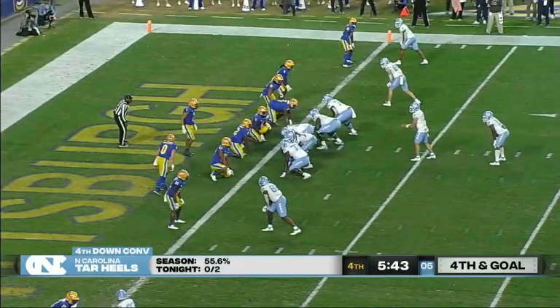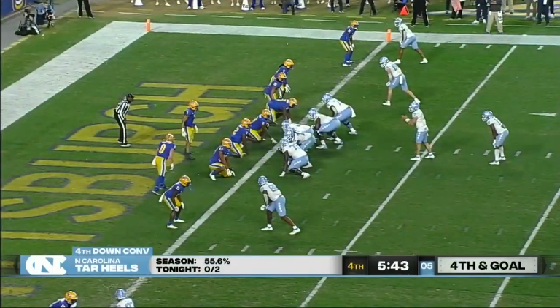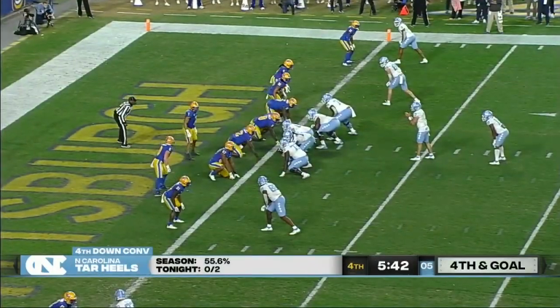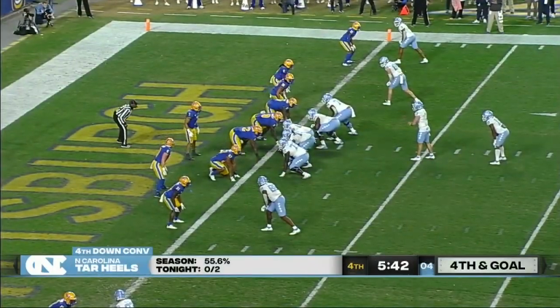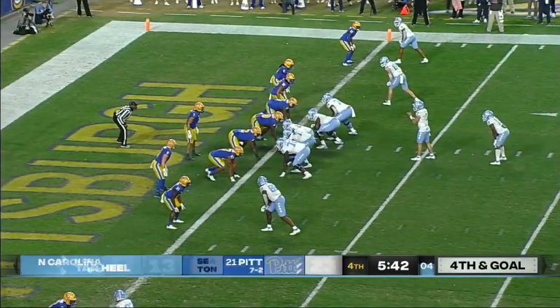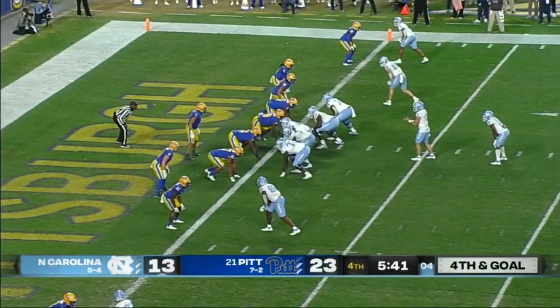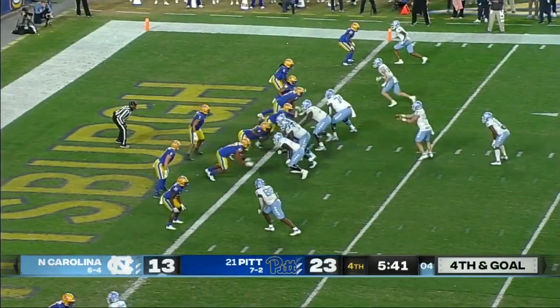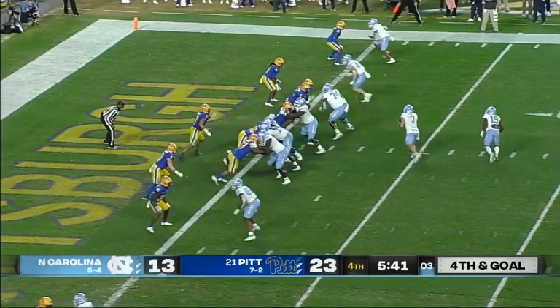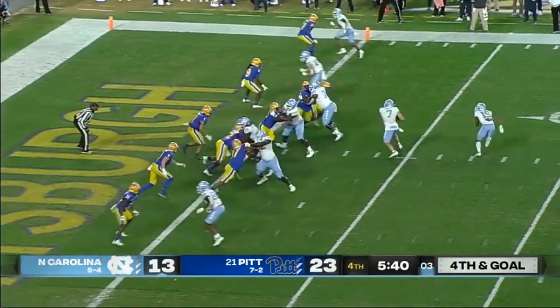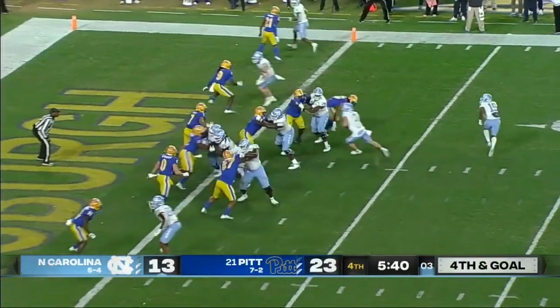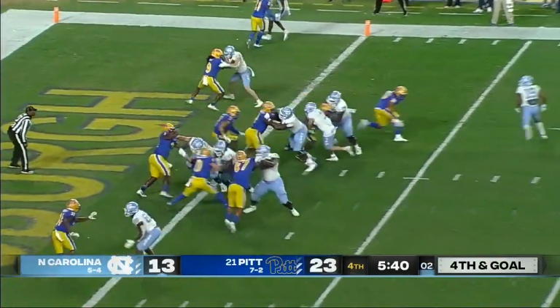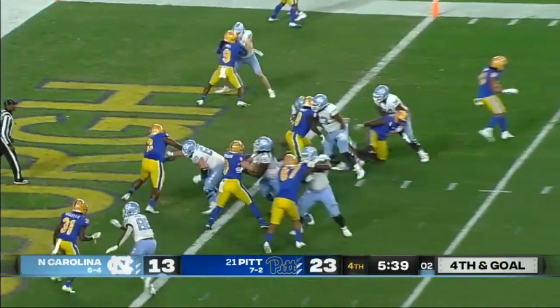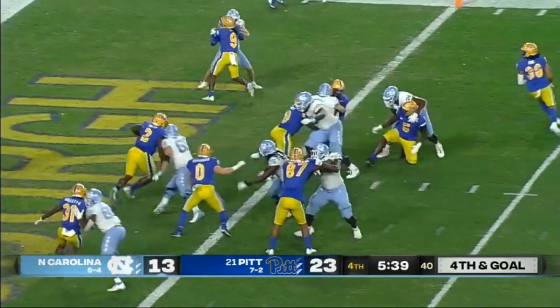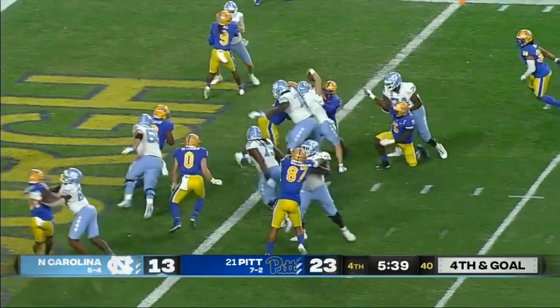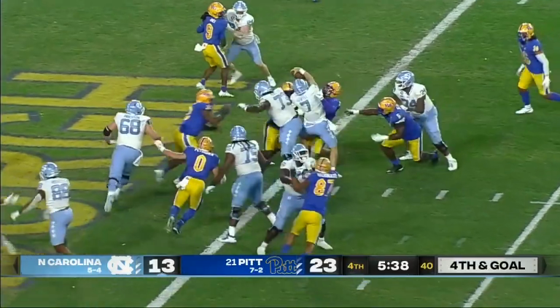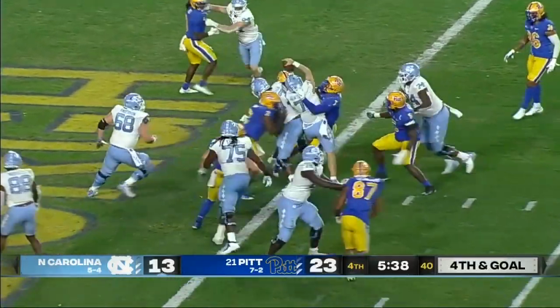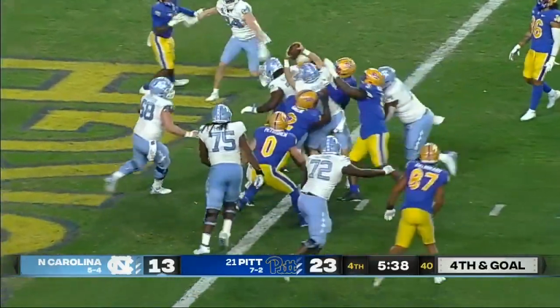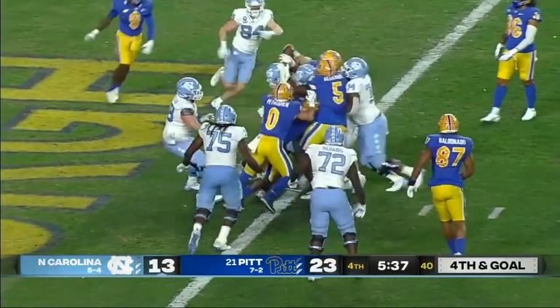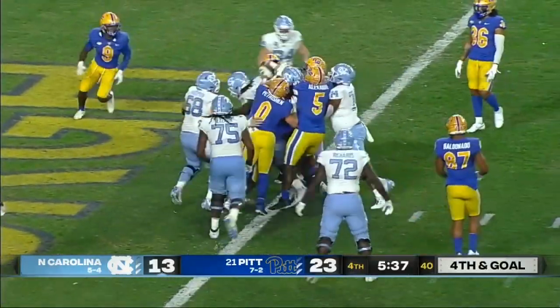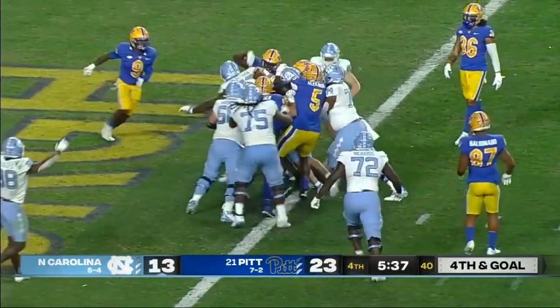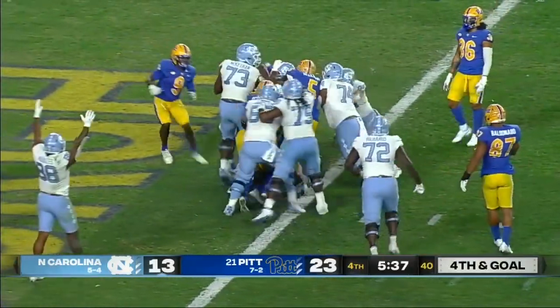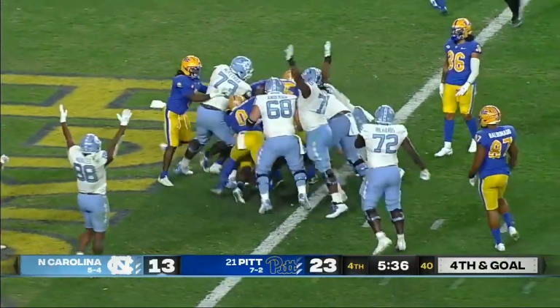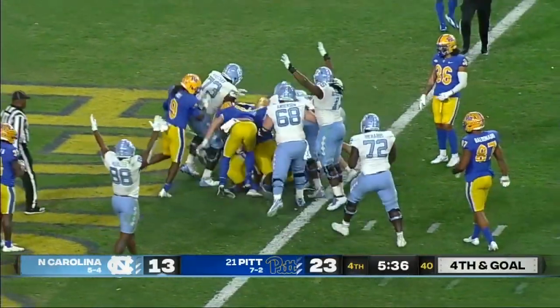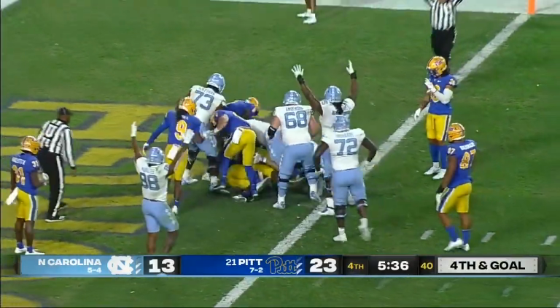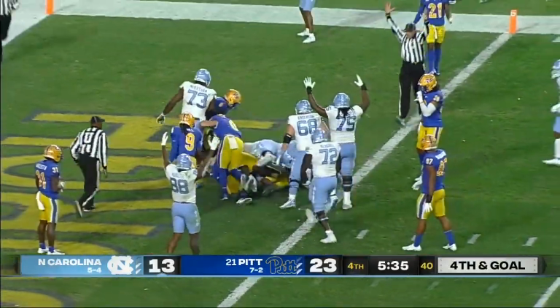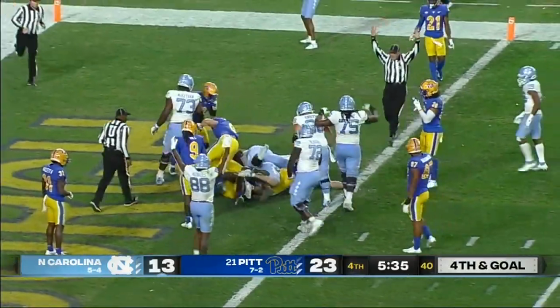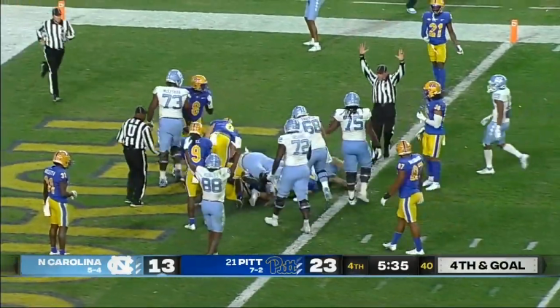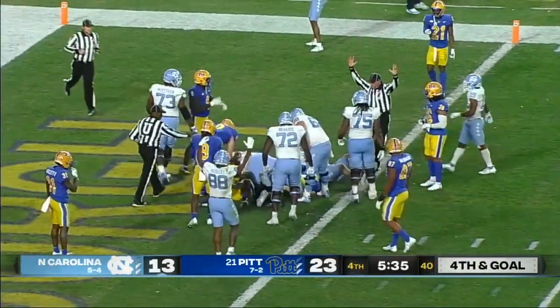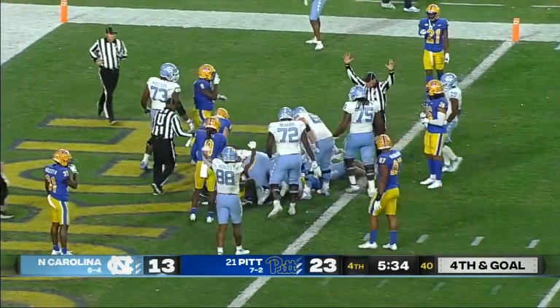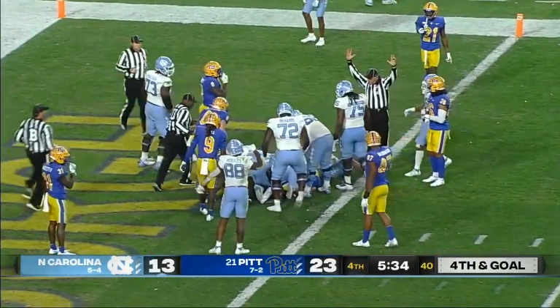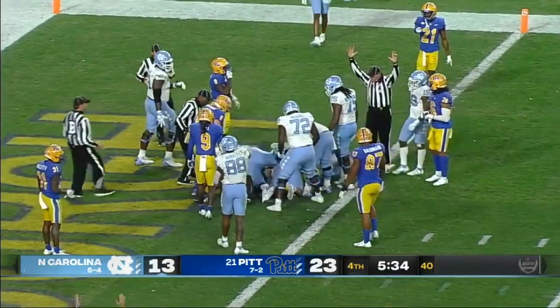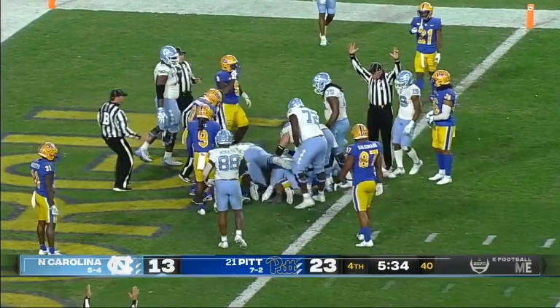Play clock down to three. Howell gets the snap, fakes the option pitch, and is able to reach the ball in for the touchdown.